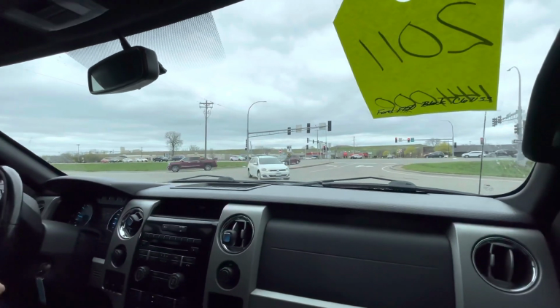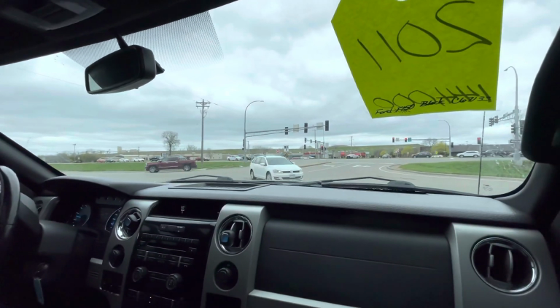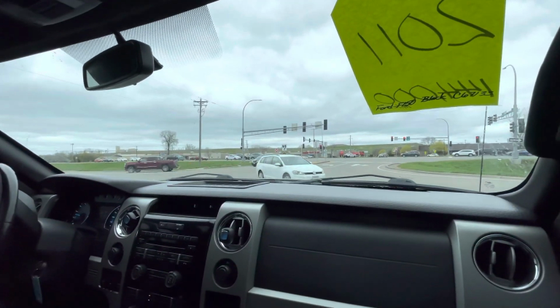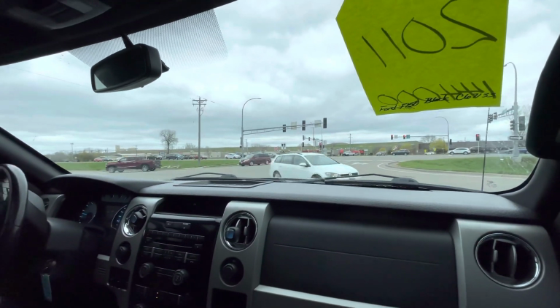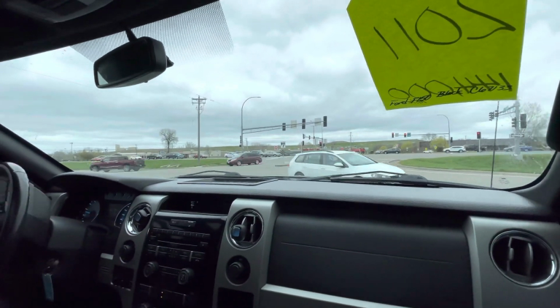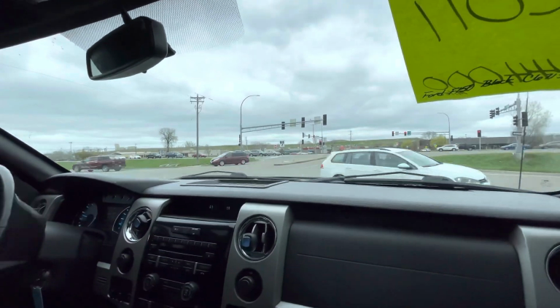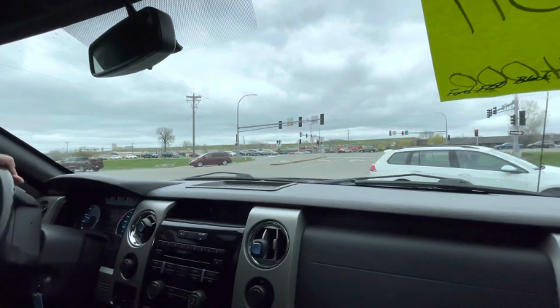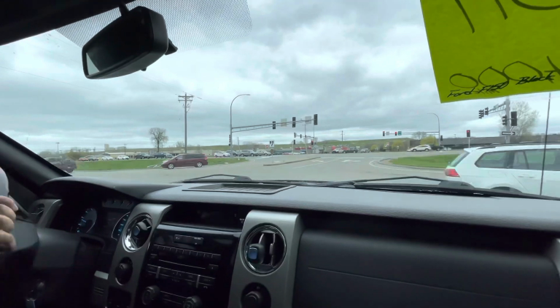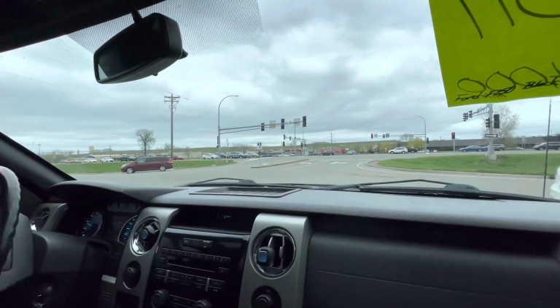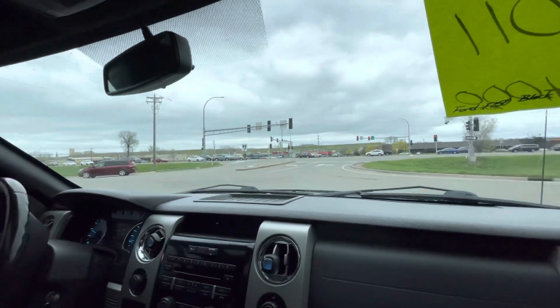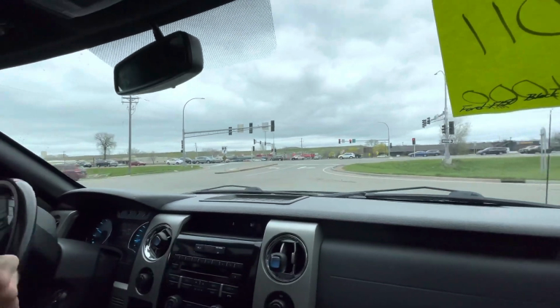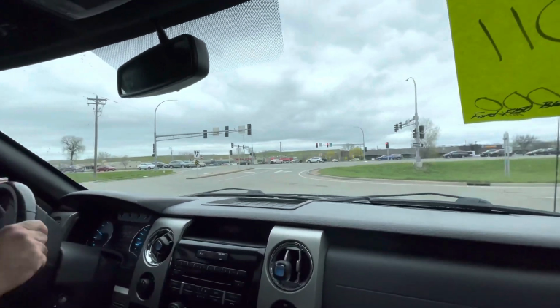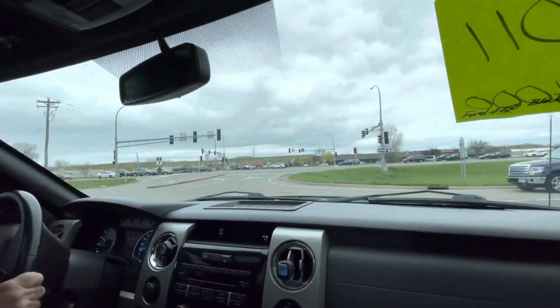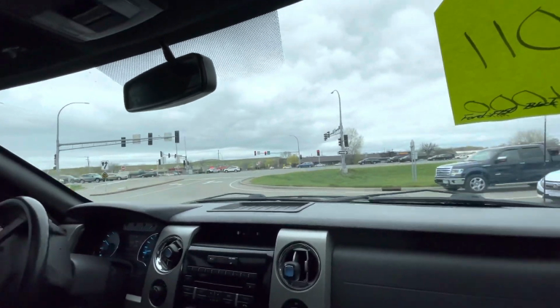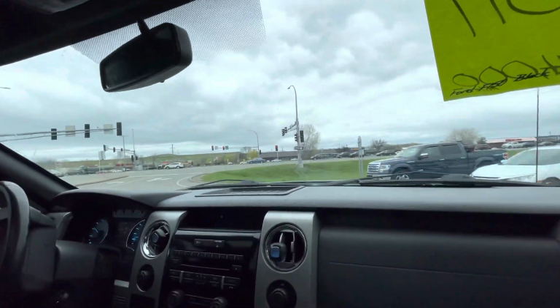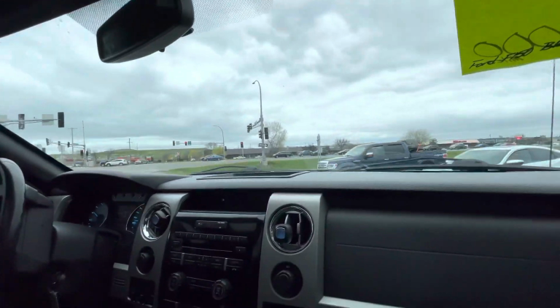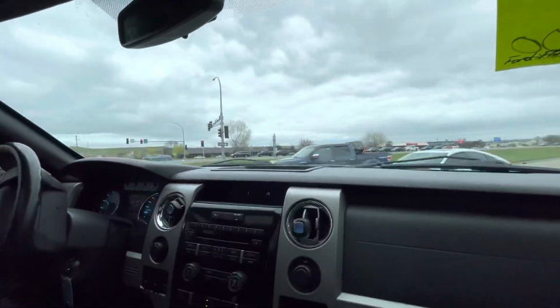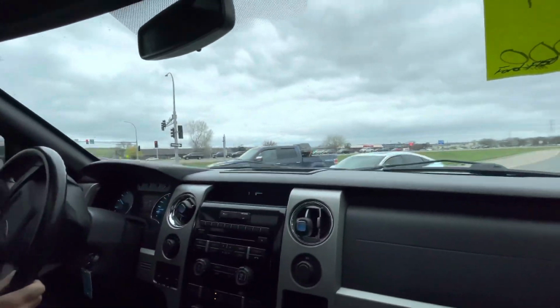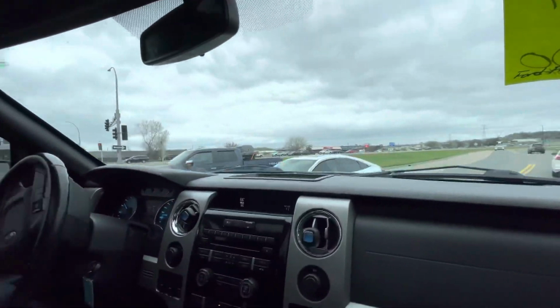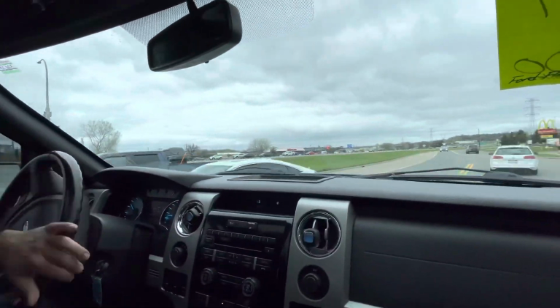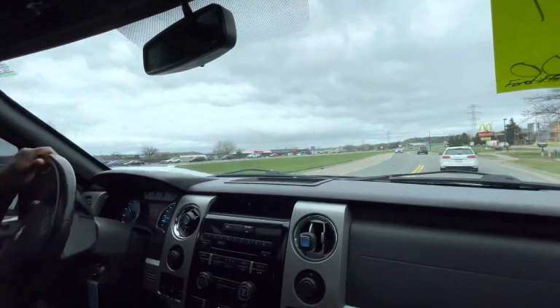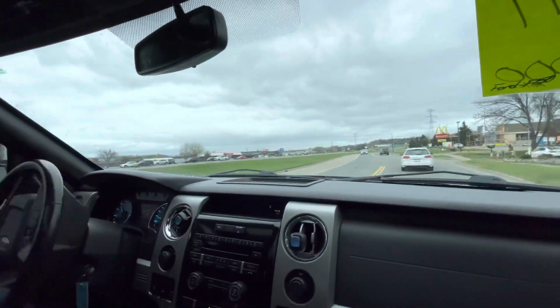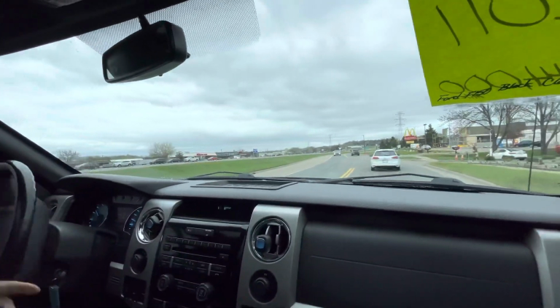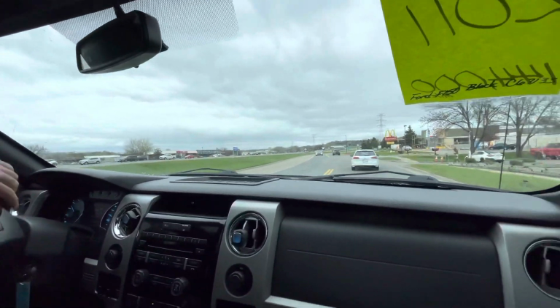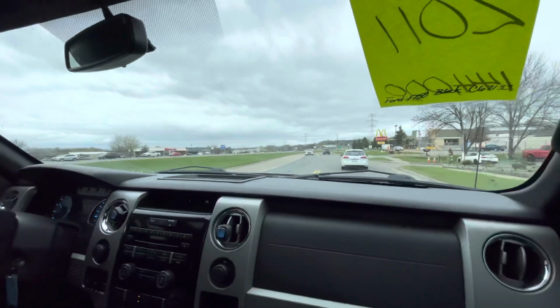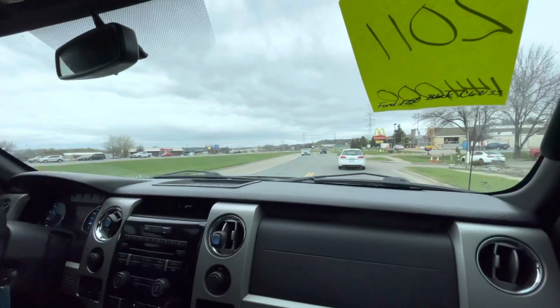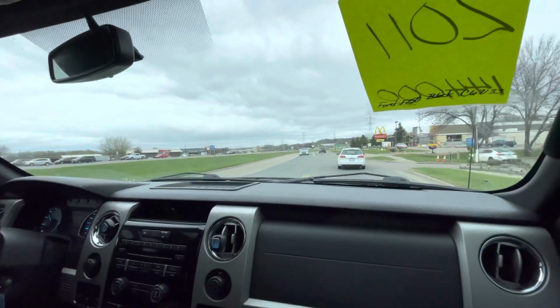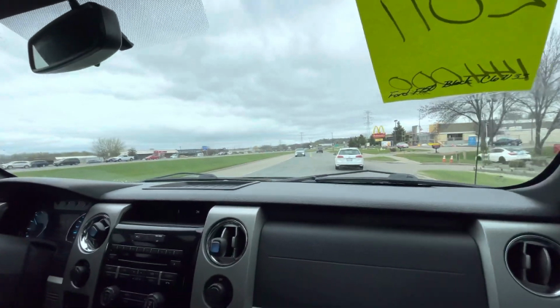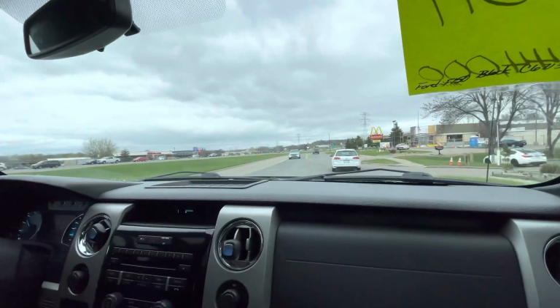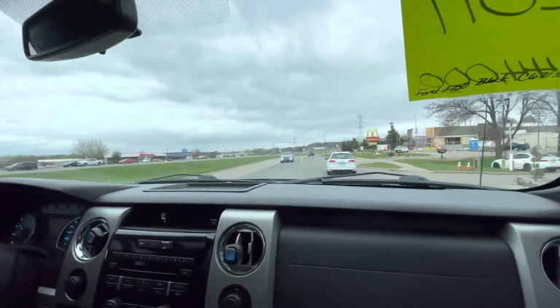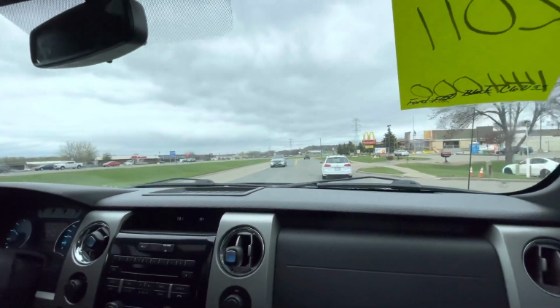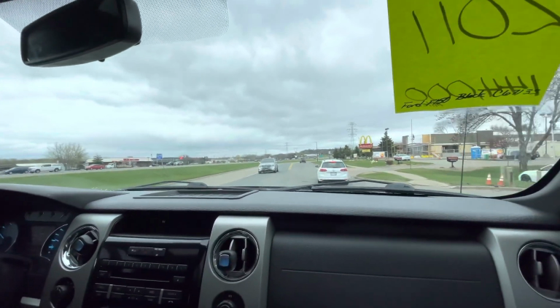If you're looking for any kind of truck, we have it. If you're looking for a specific one, this FX4 right here is one of the top versions. Now let's take you on a short drive.